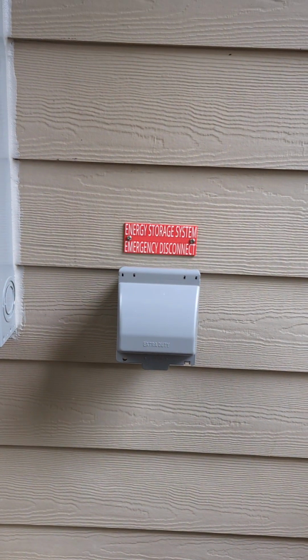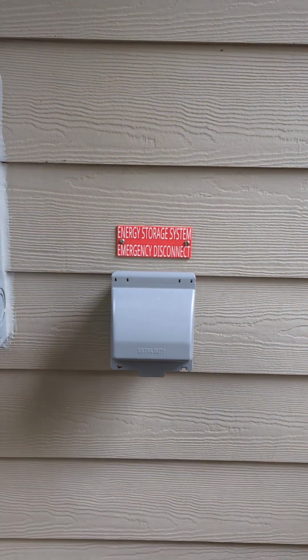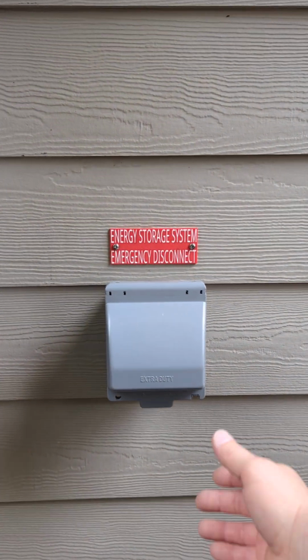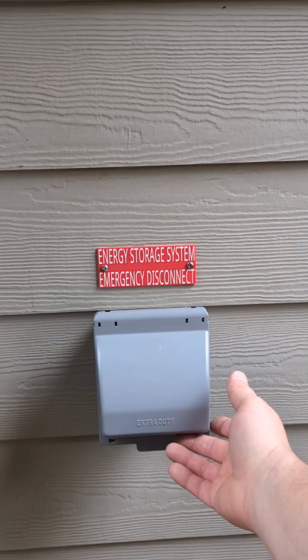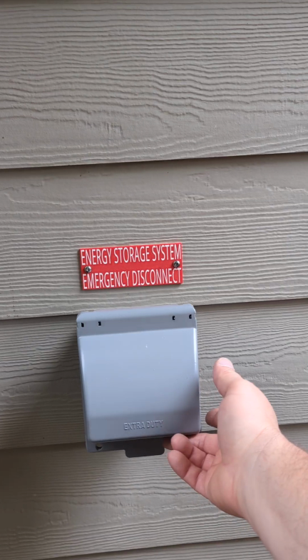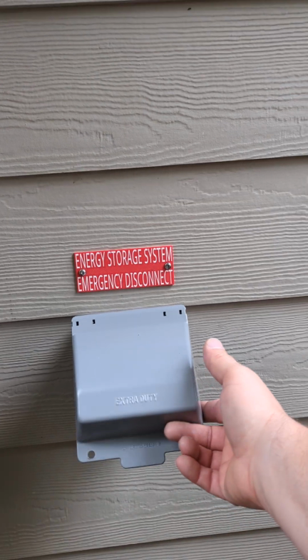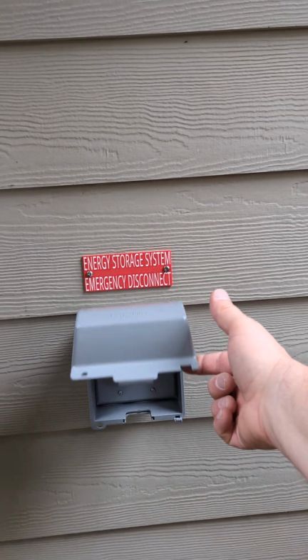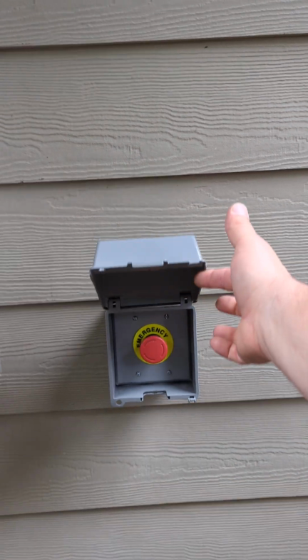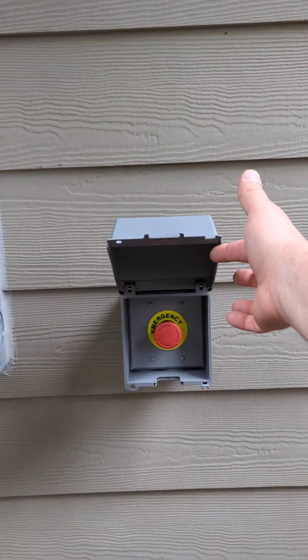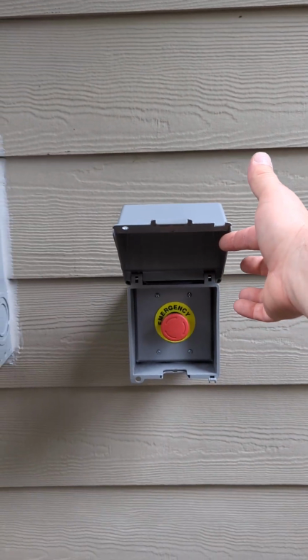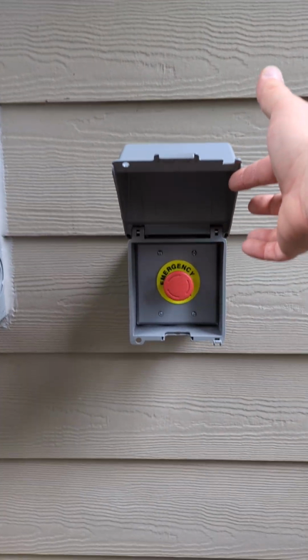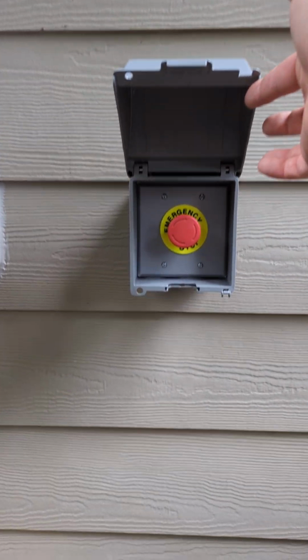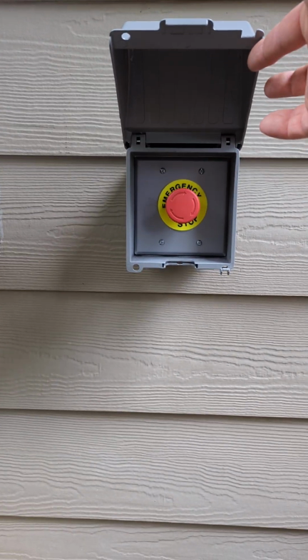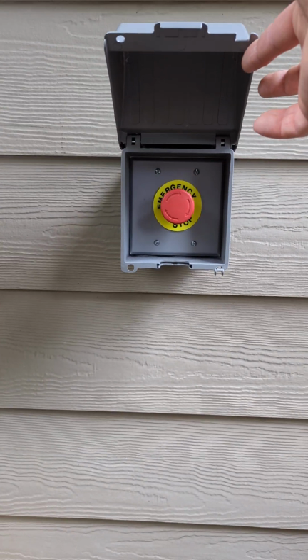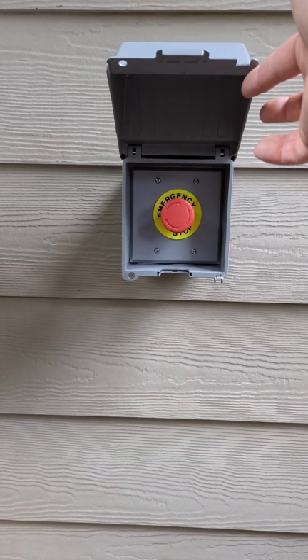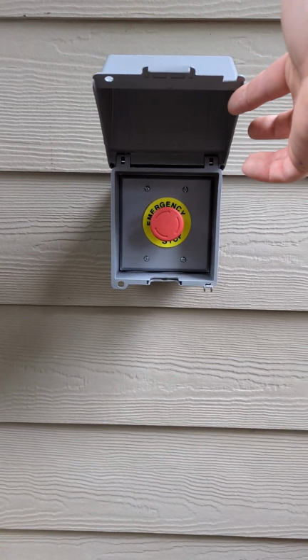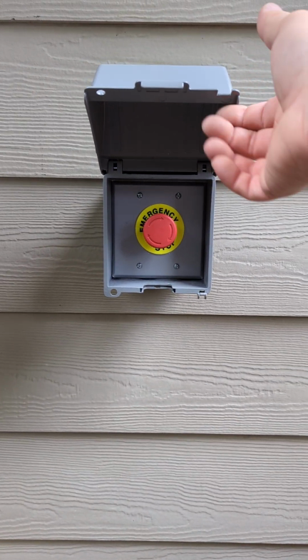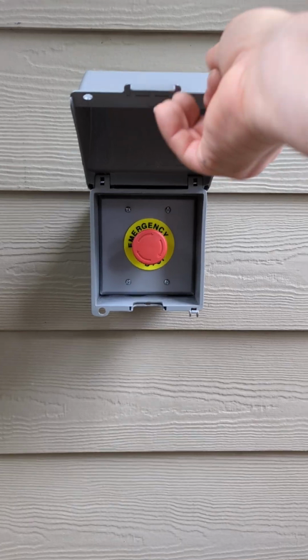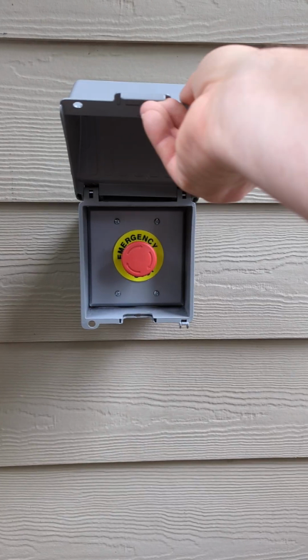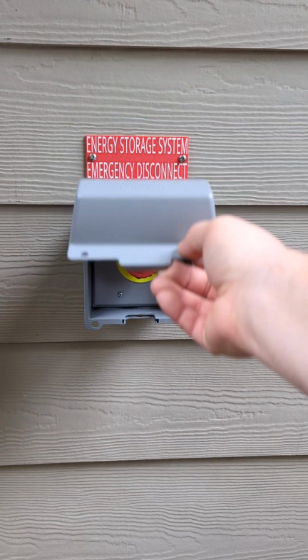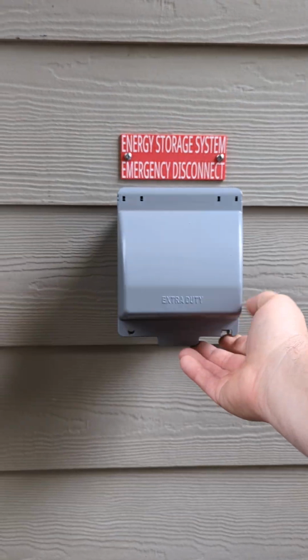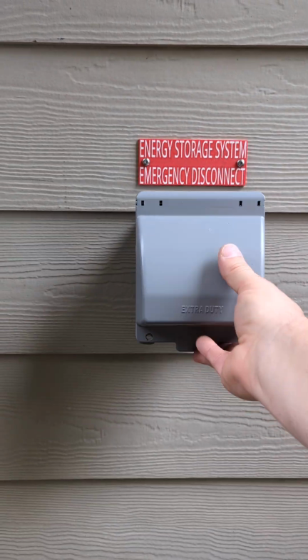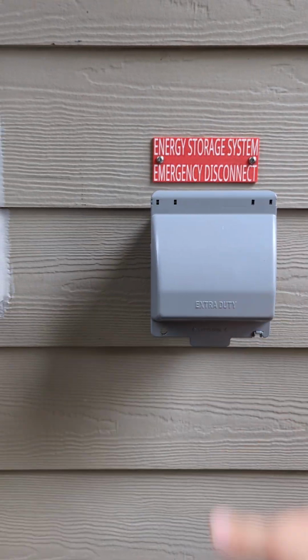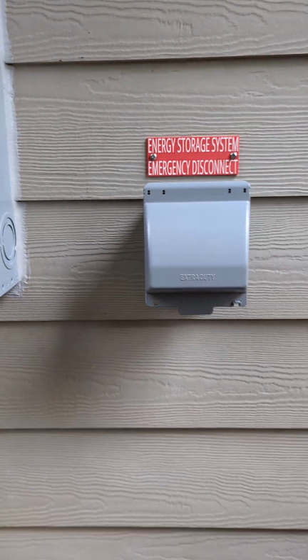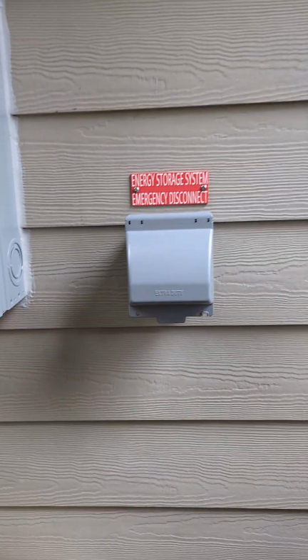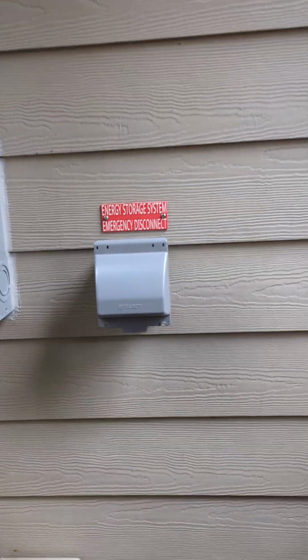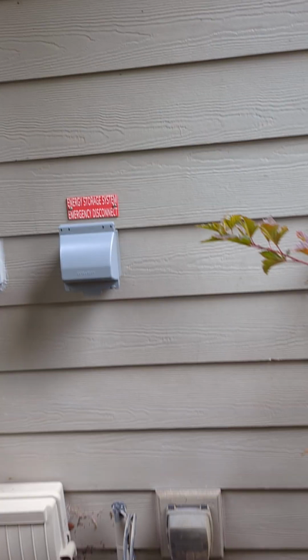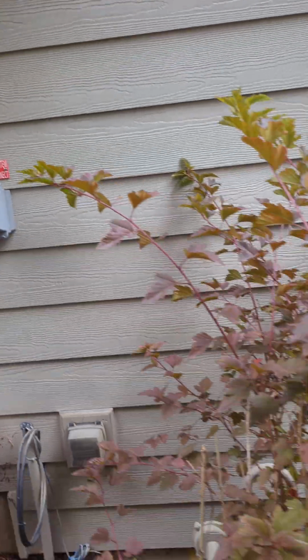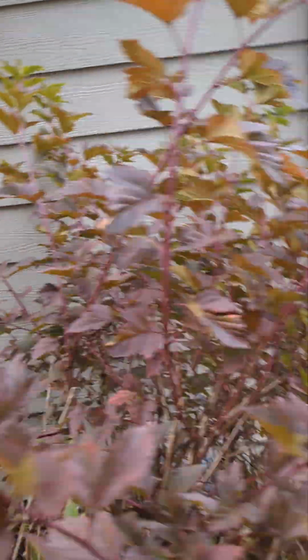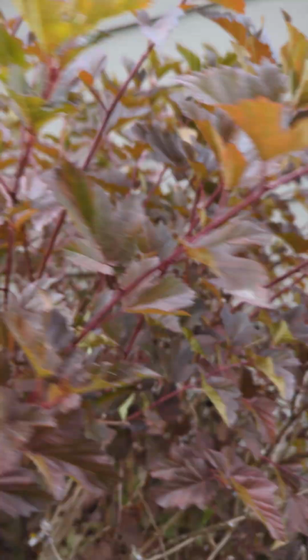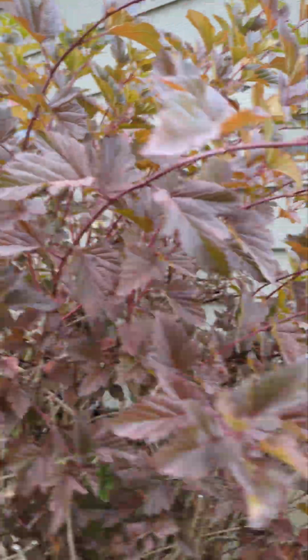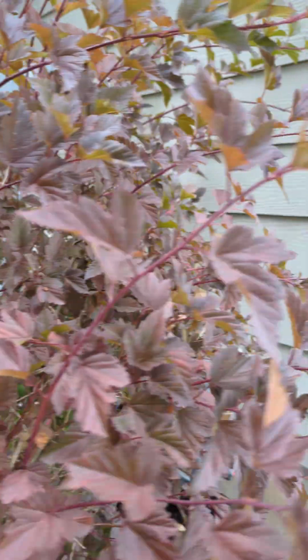Adjacent to it is our energy storage system emergency disconnect, per code. We've got a push button, twist release on normally closed contacts for the RSD. That is outside.